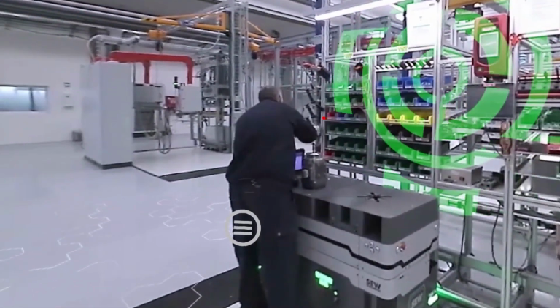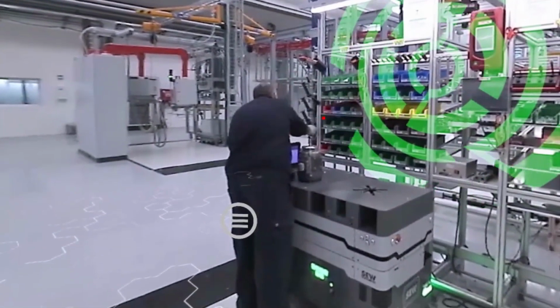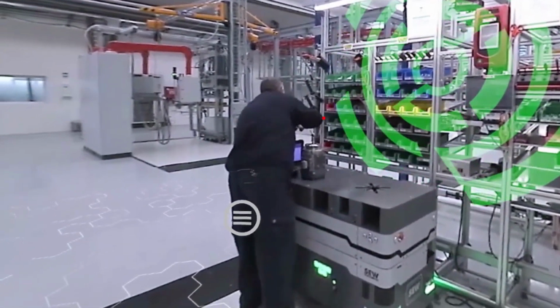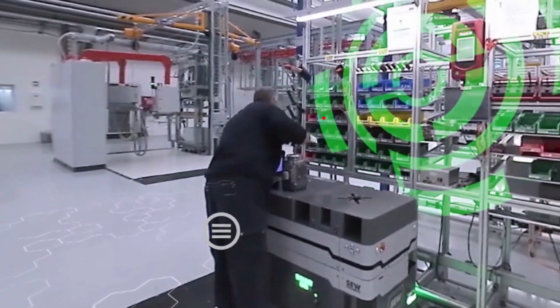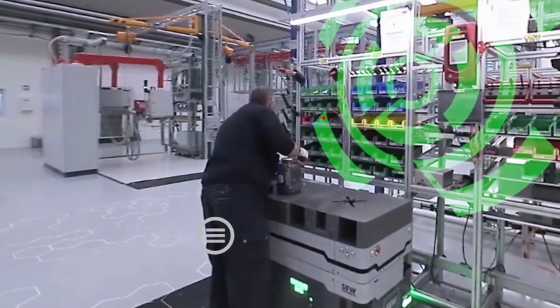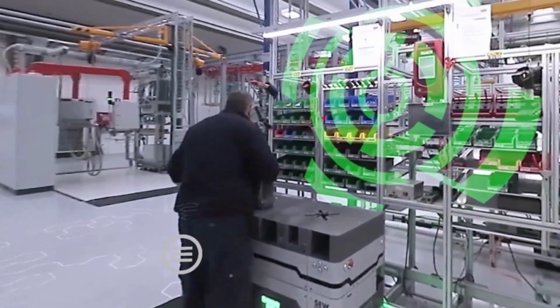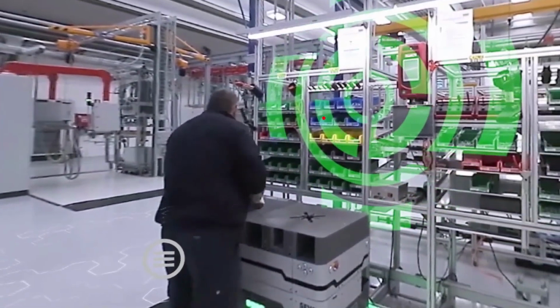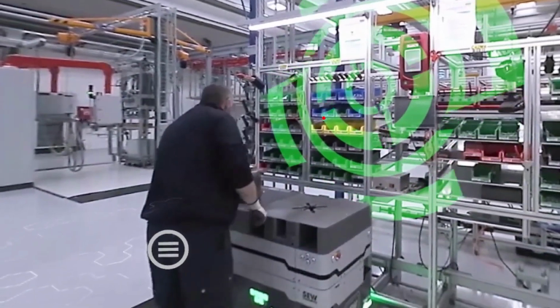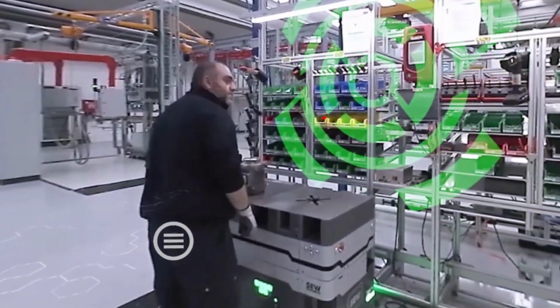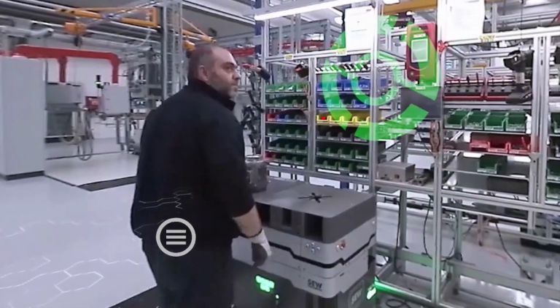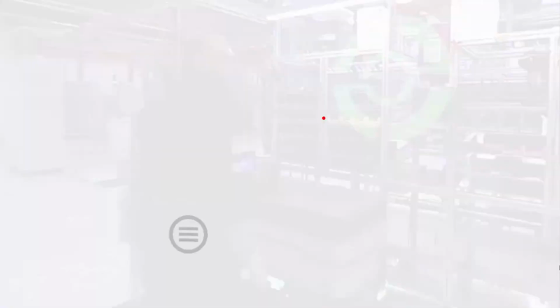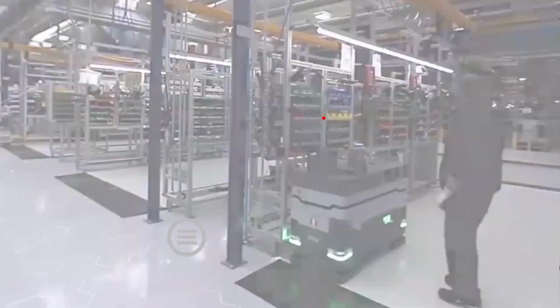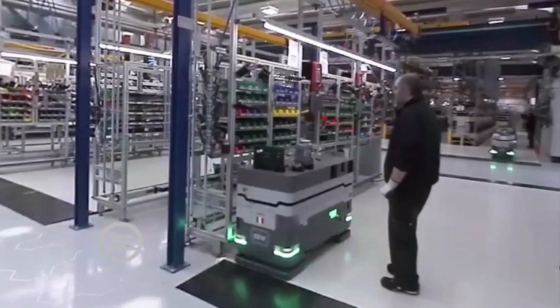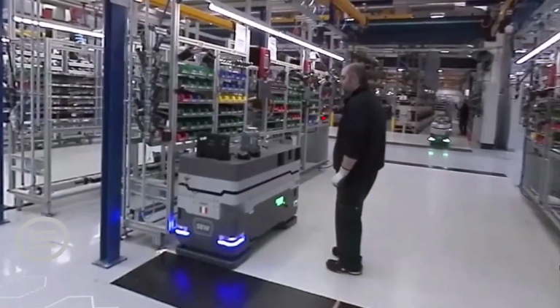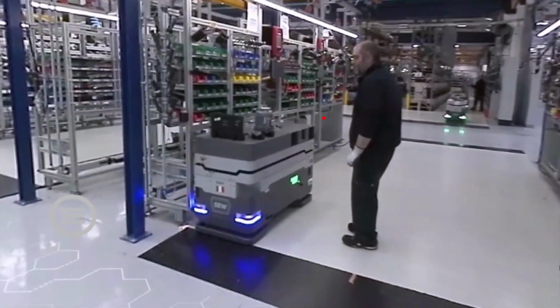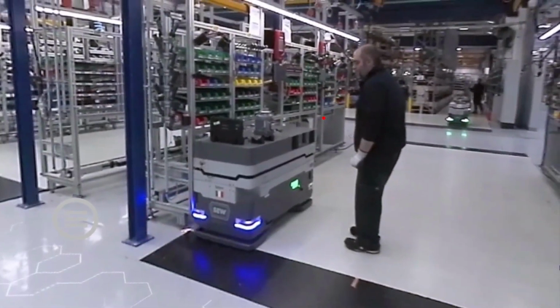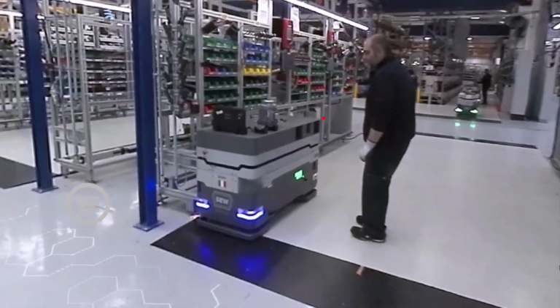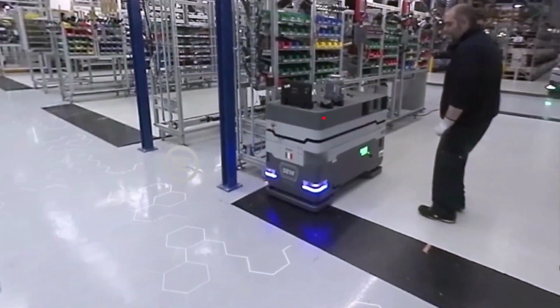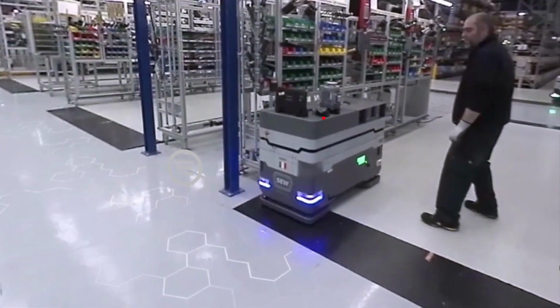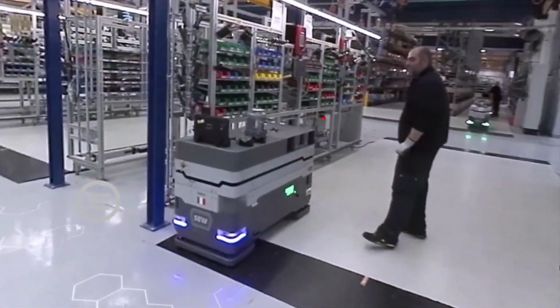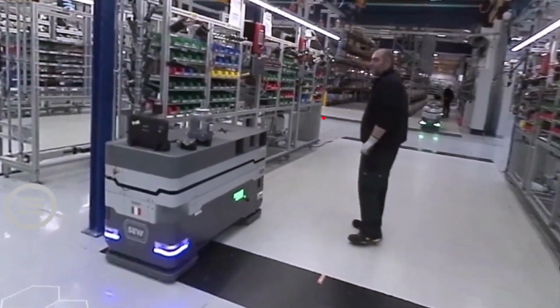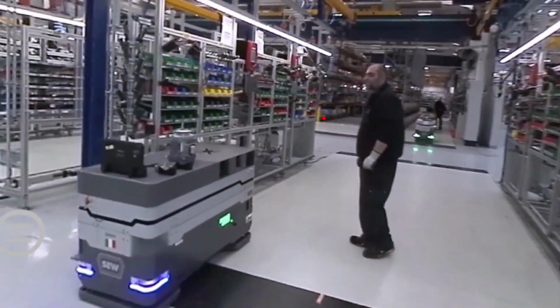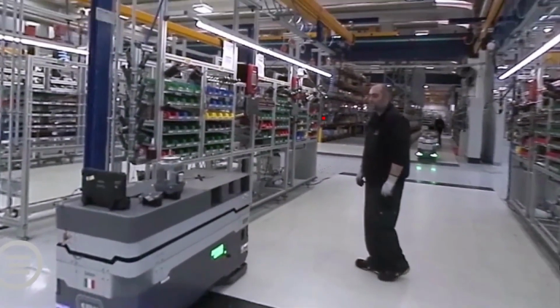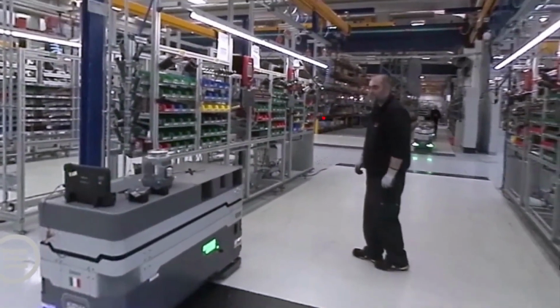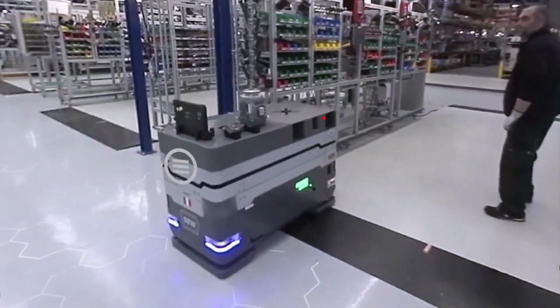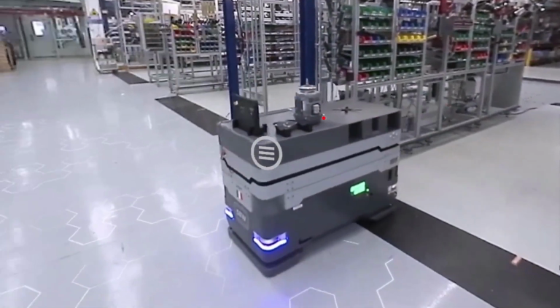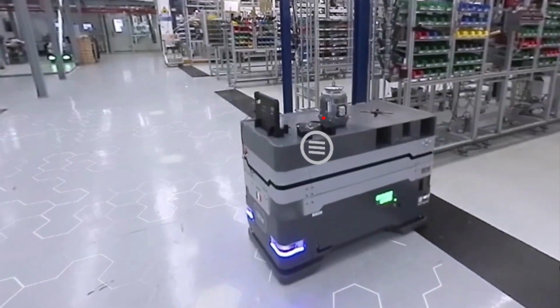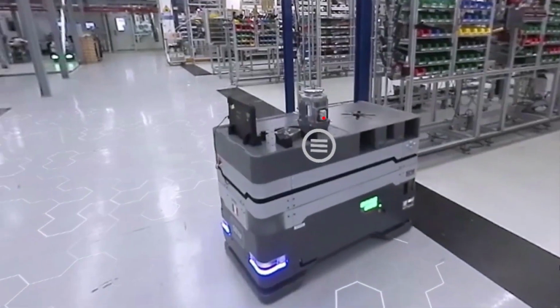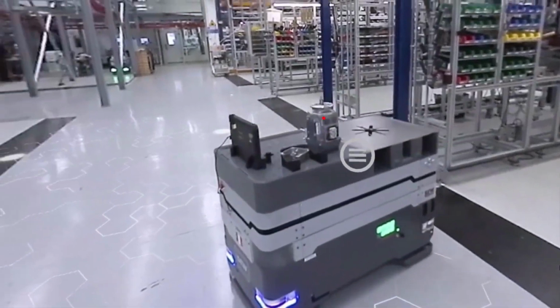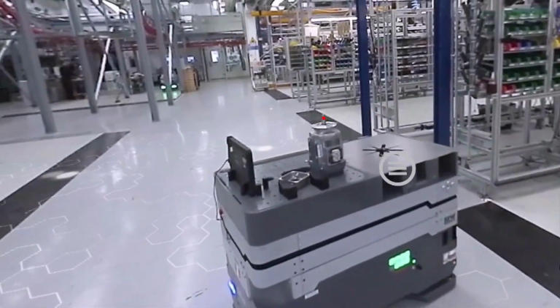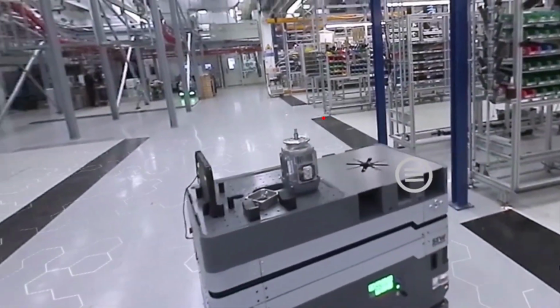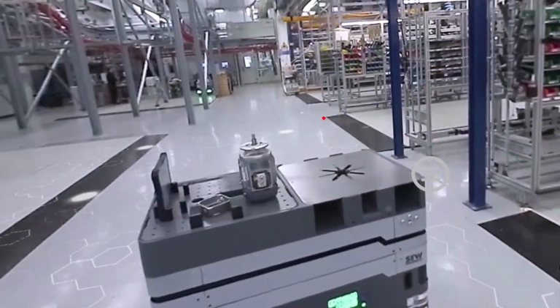The mobile assistant waits for the operator to confirm the operation in order to proceed with the subsequent step. A totally safe one piece flow.